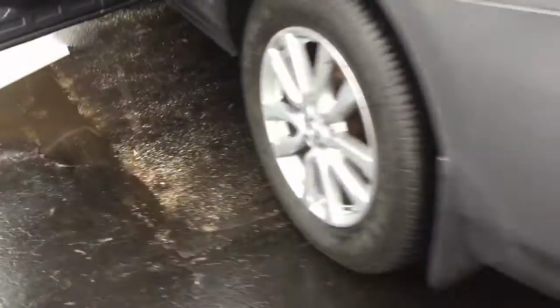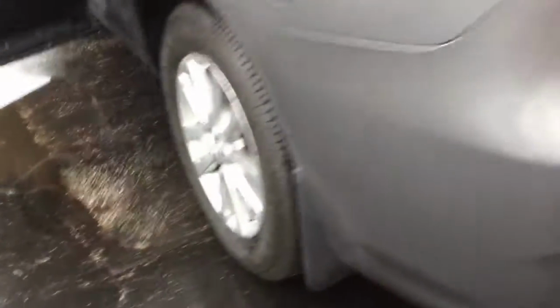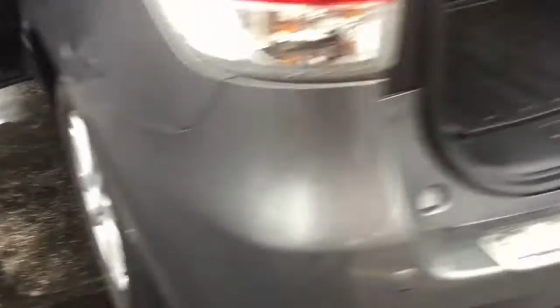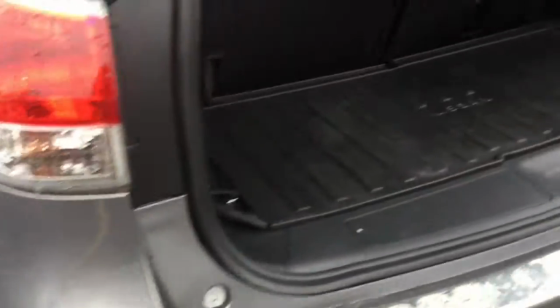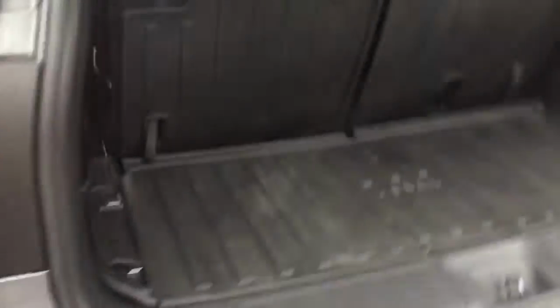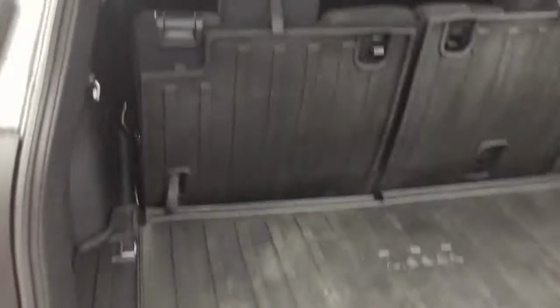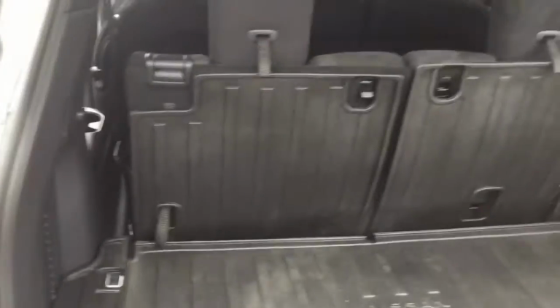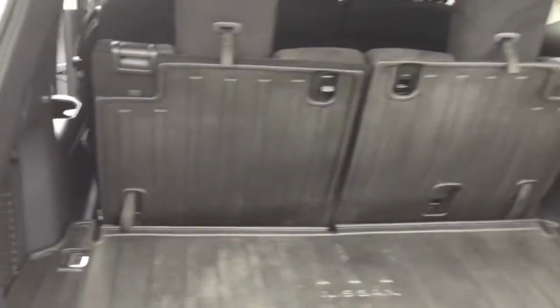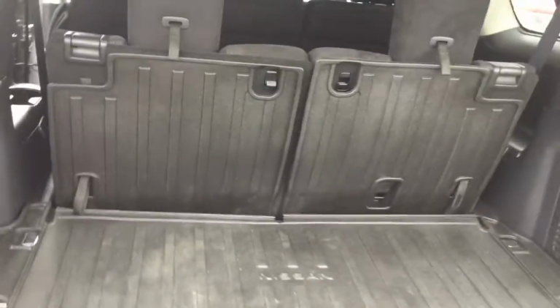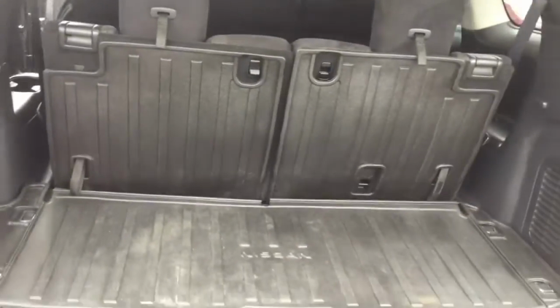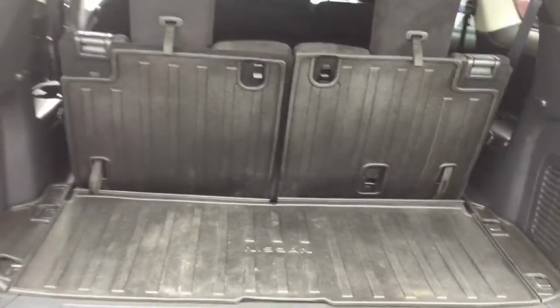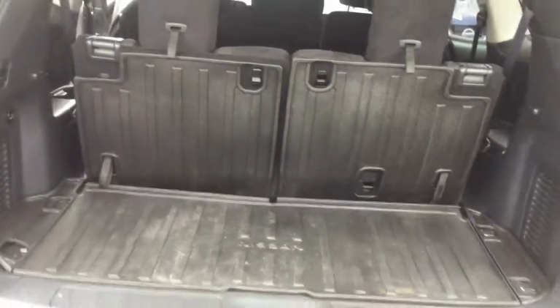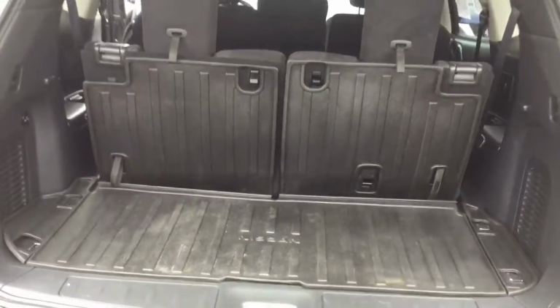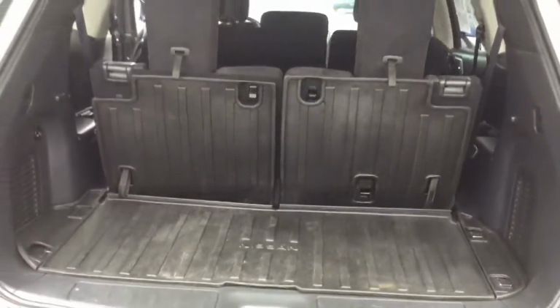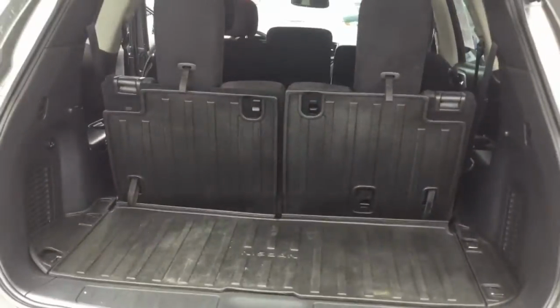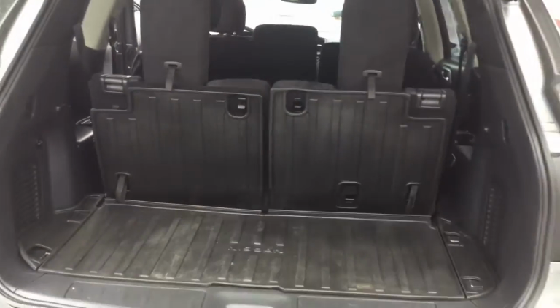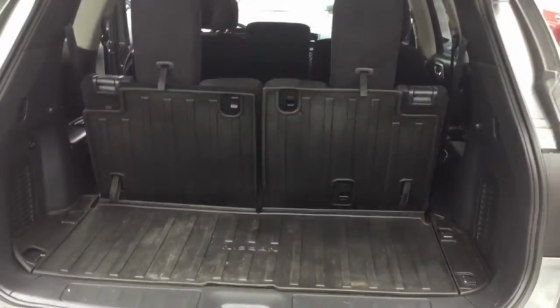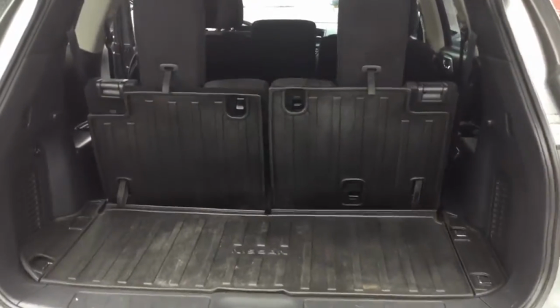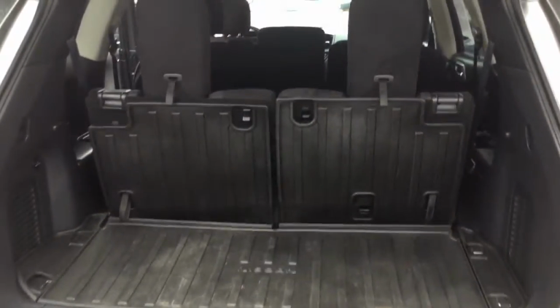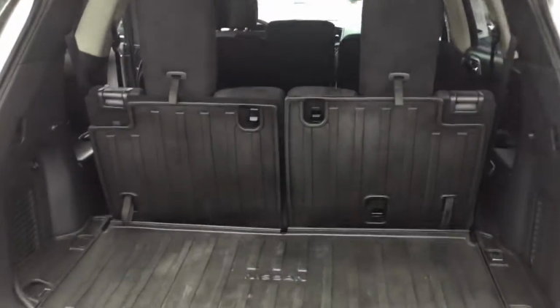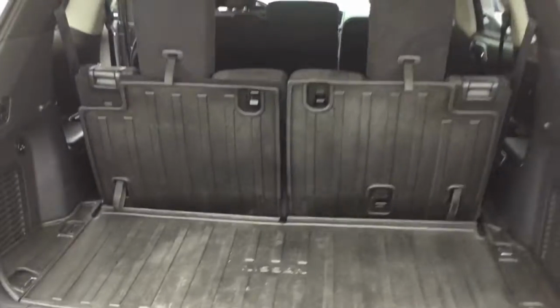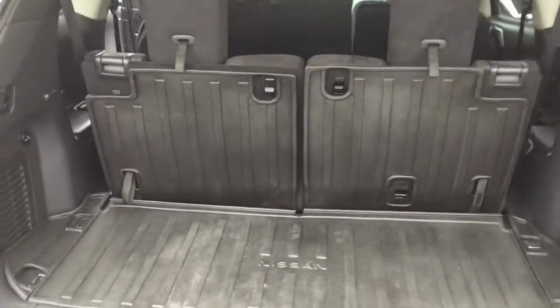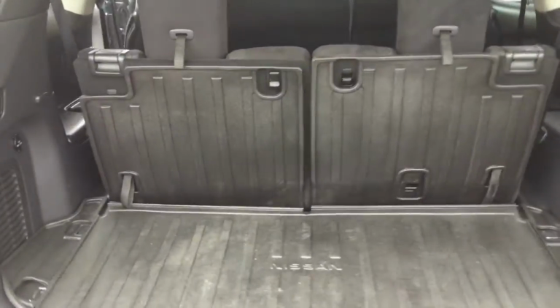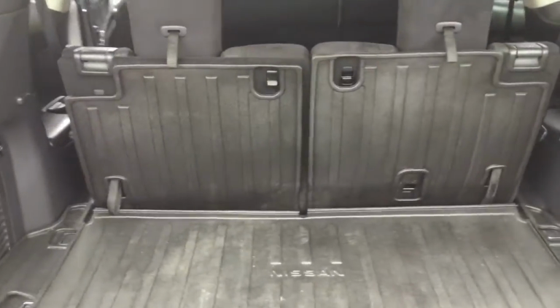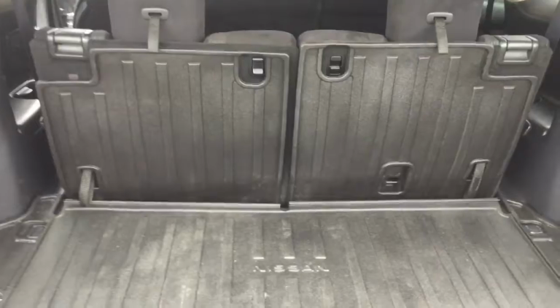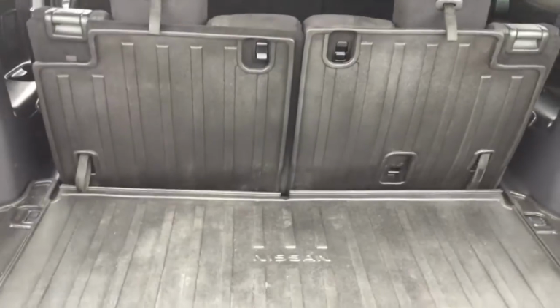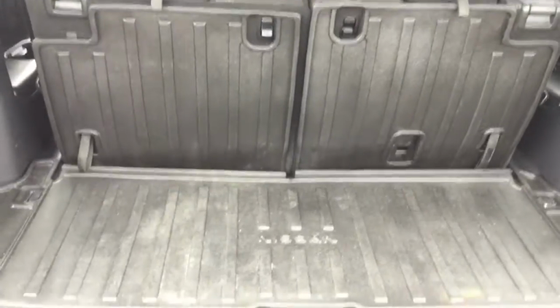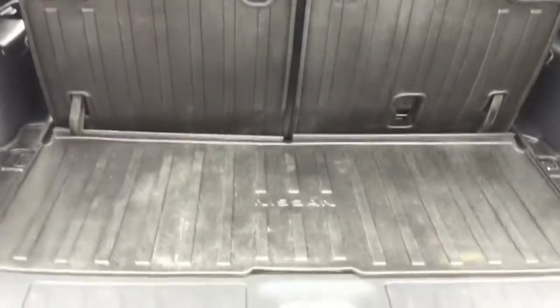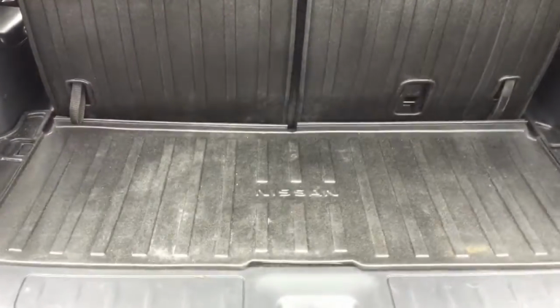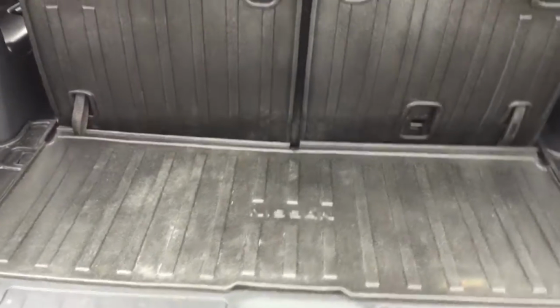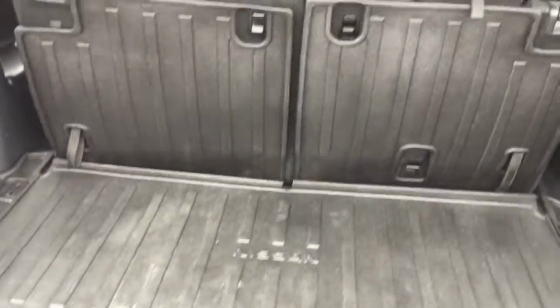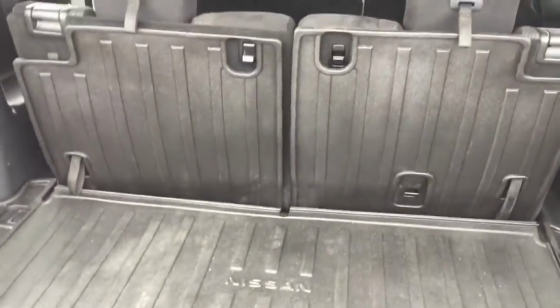Your third row are split-fold seats that fold down to reveal even more space, plus your second row are split-fold seats as well. You can fit a dresser back here.